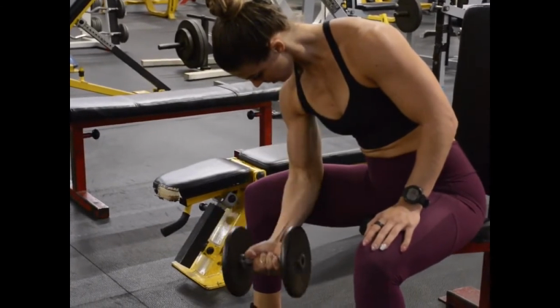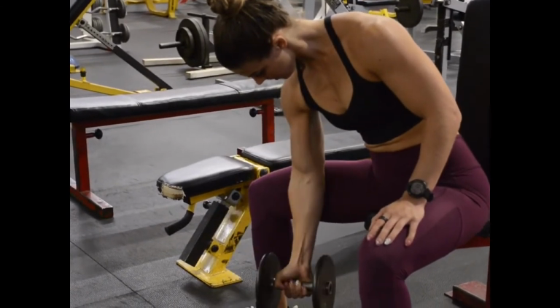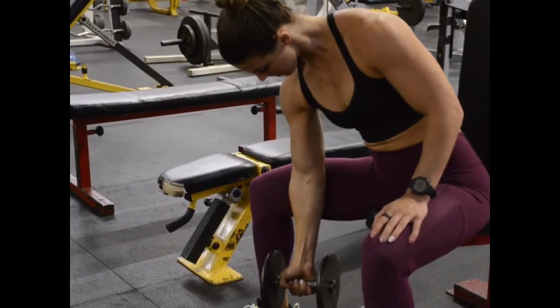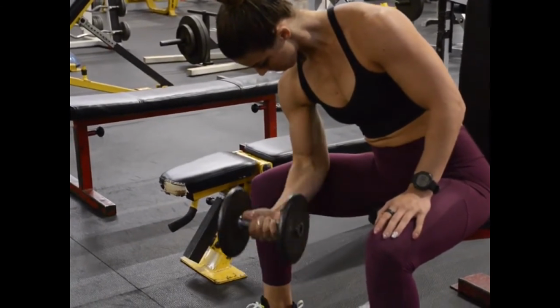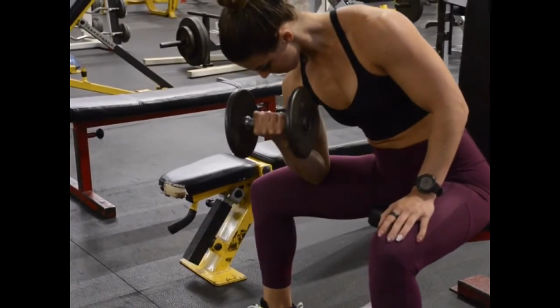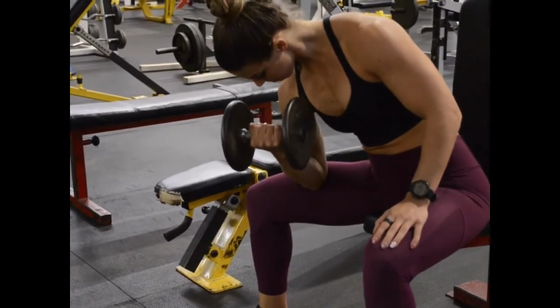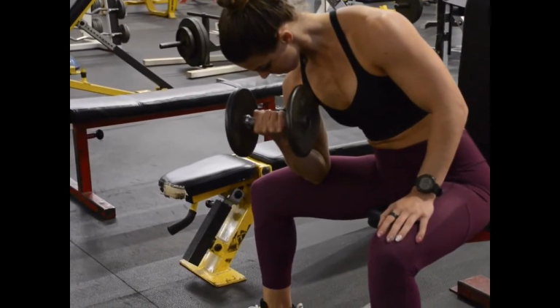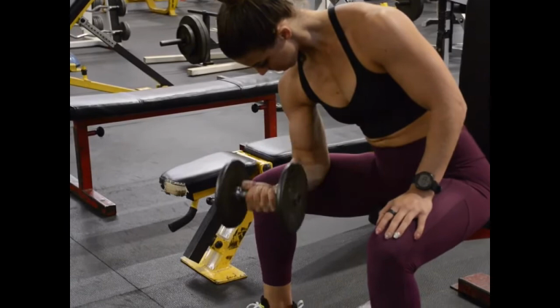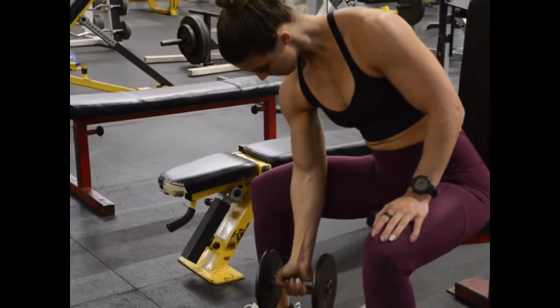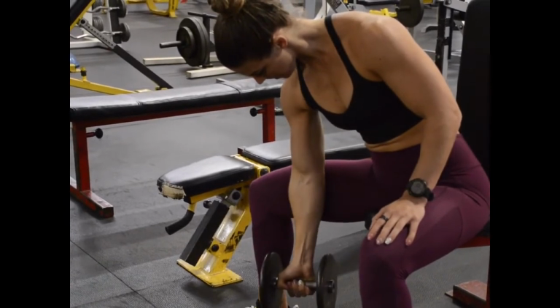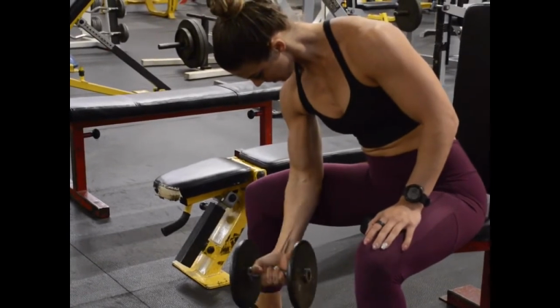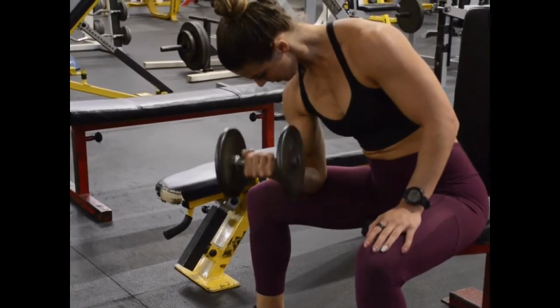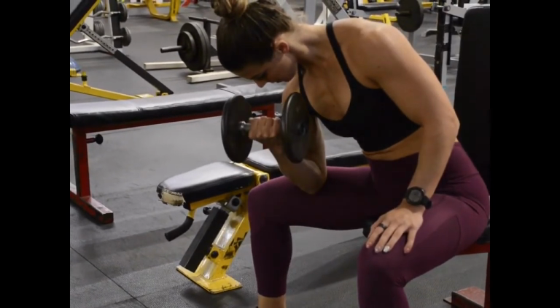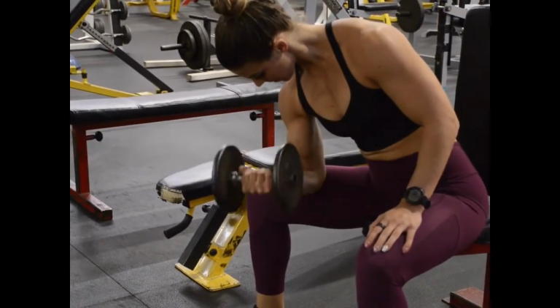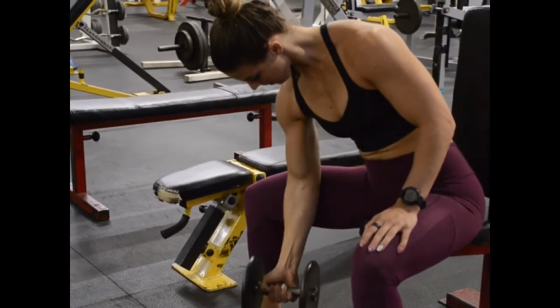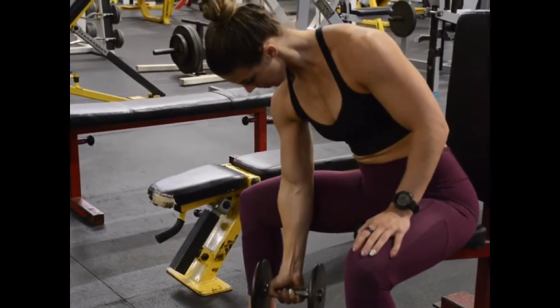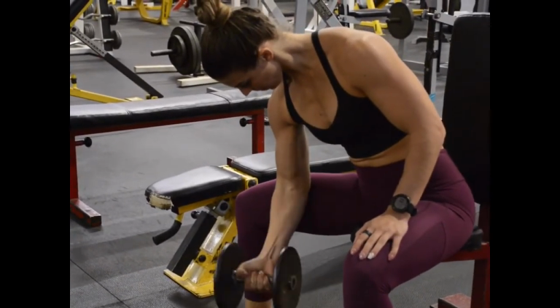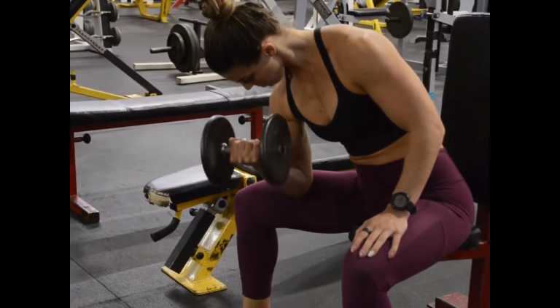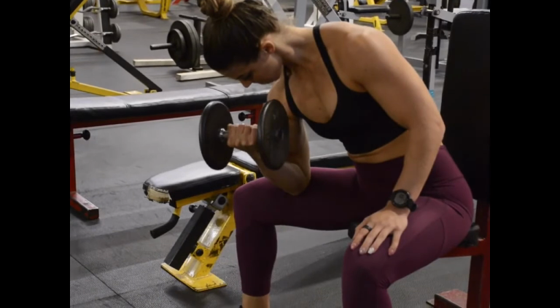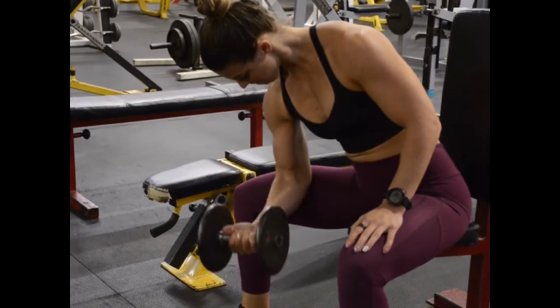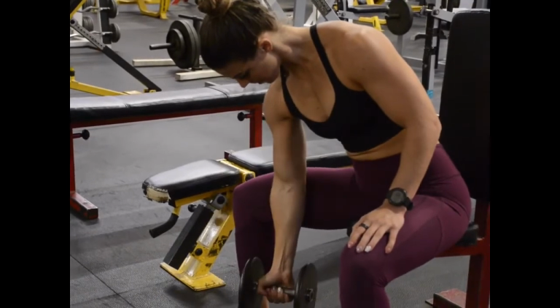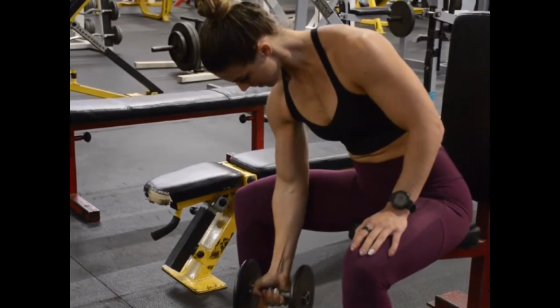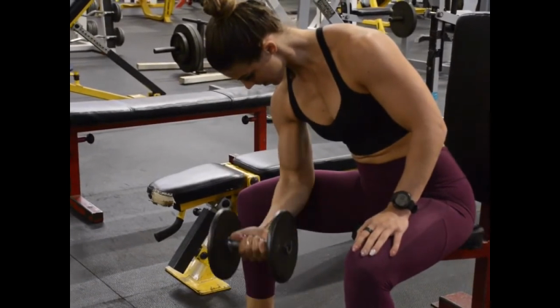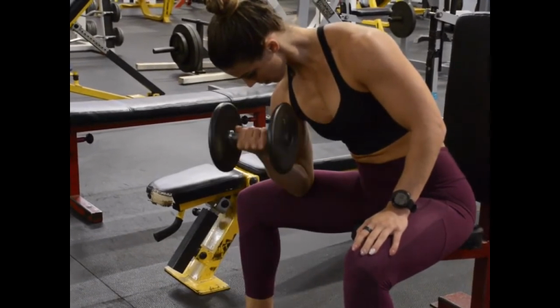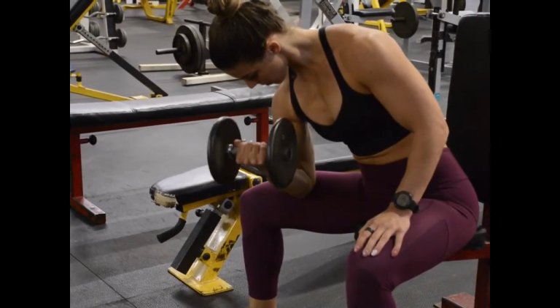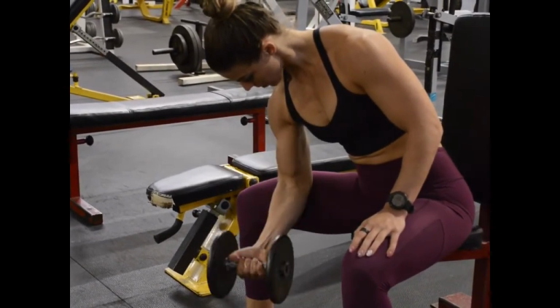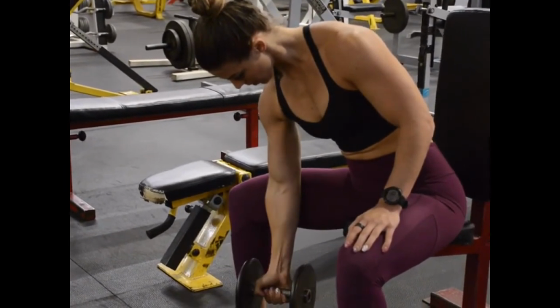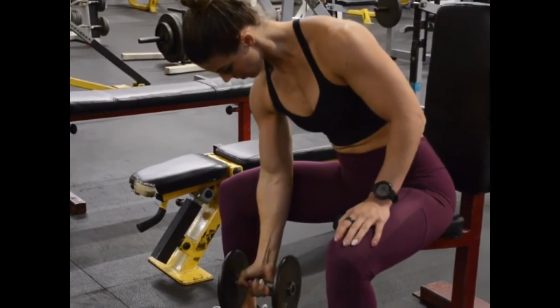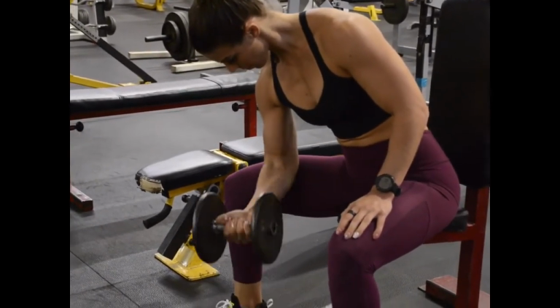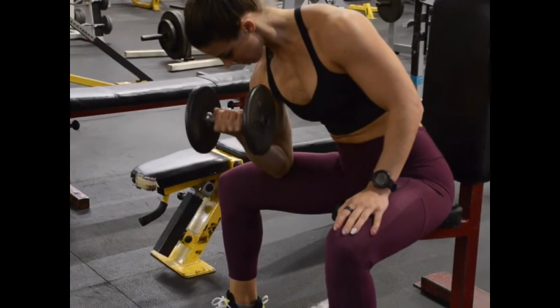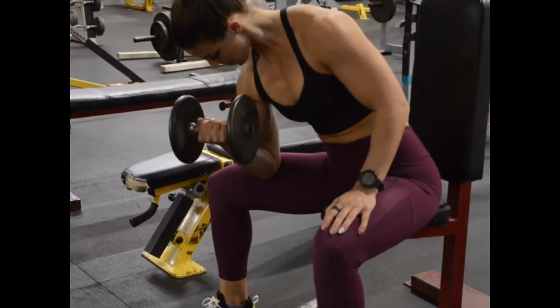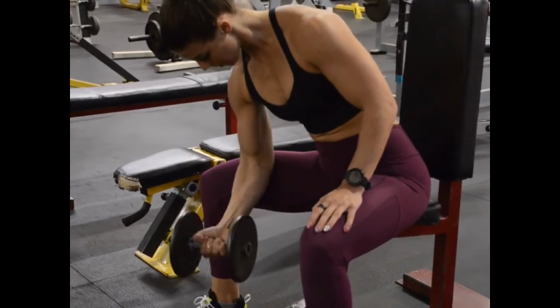Place the back of that upper arm on the top of your inner thigh on the same operating side that you're about to work. Keep your arm firmly extended downwards without letting the dumbbell rest on the floor. This is your starting position.